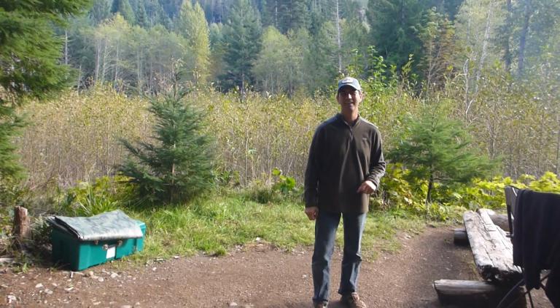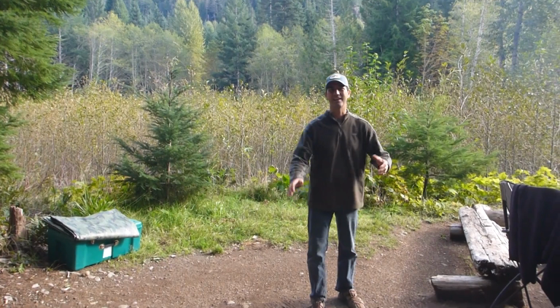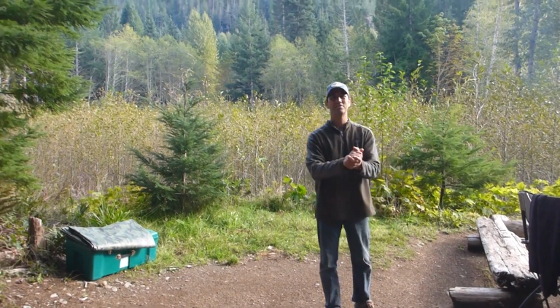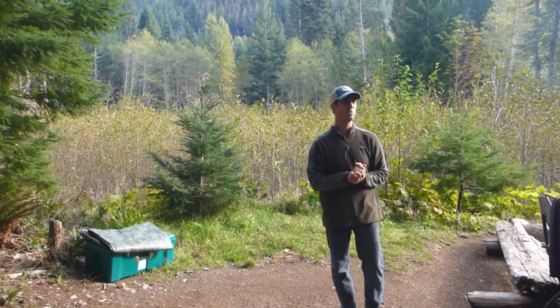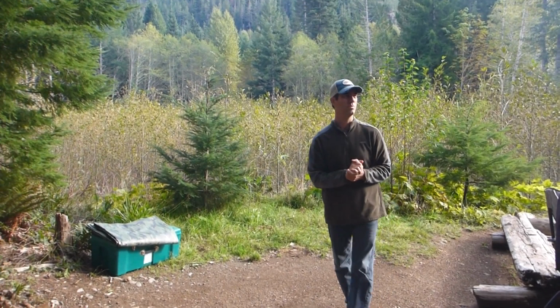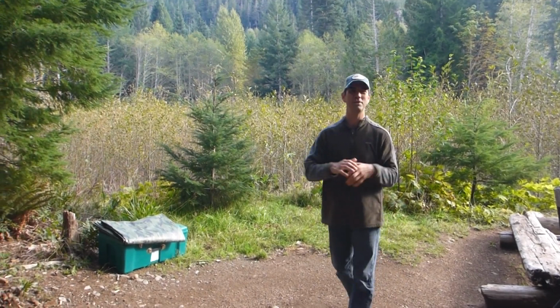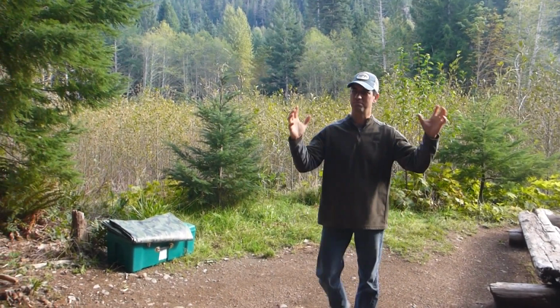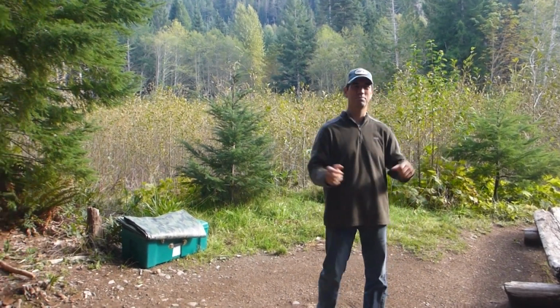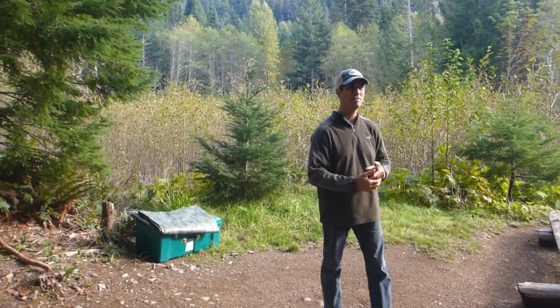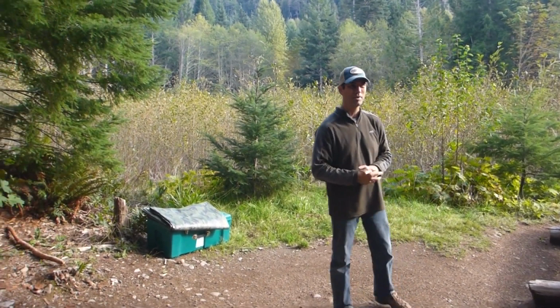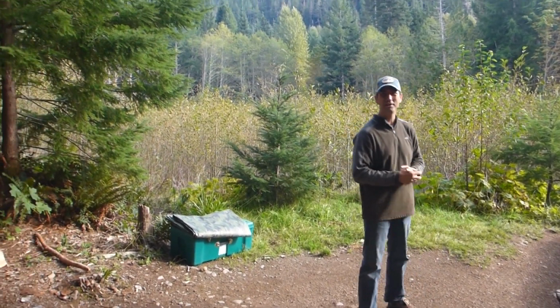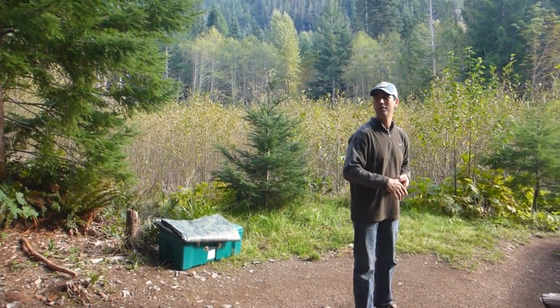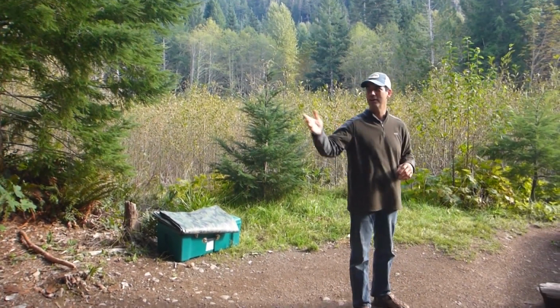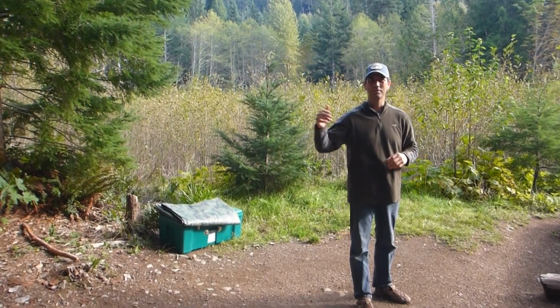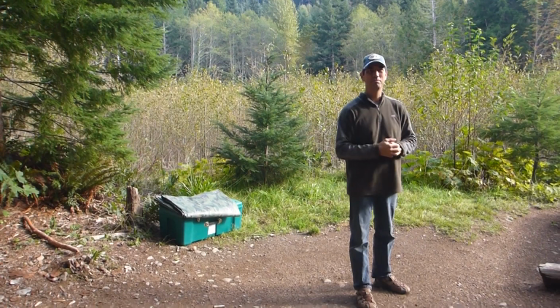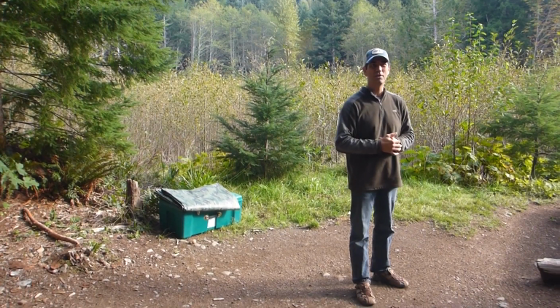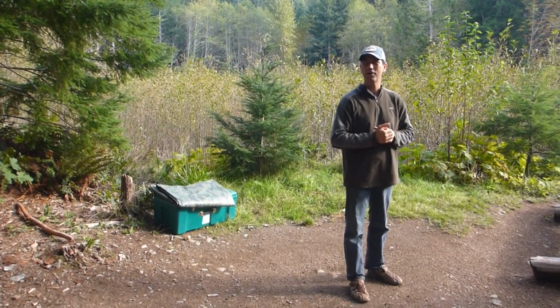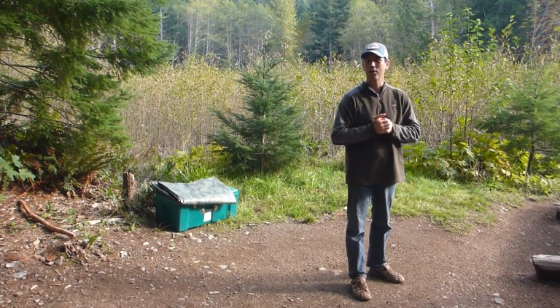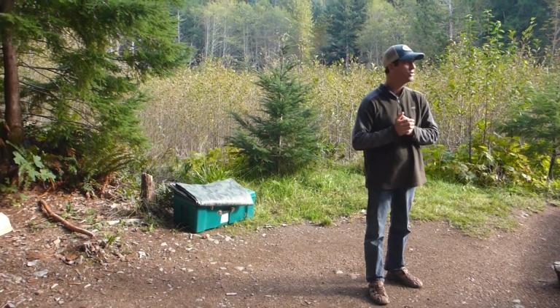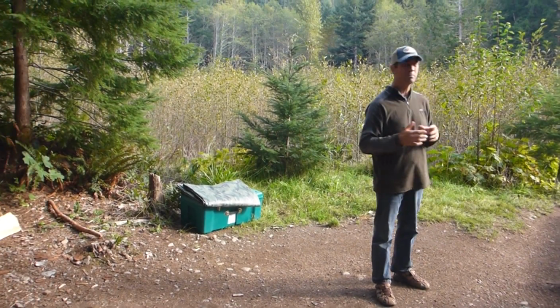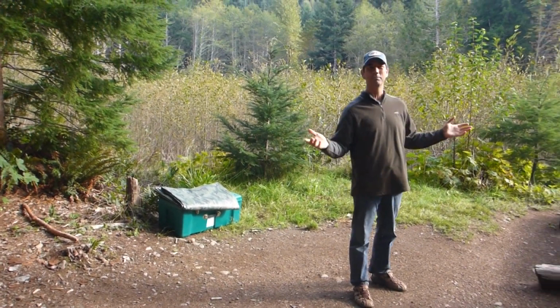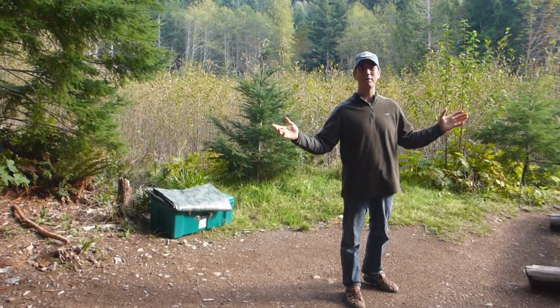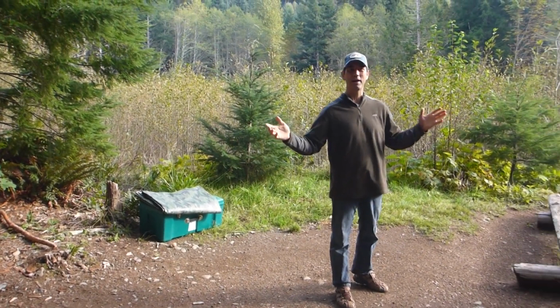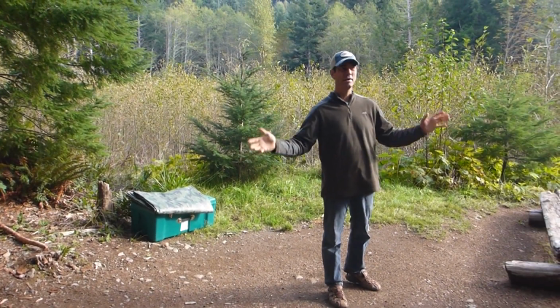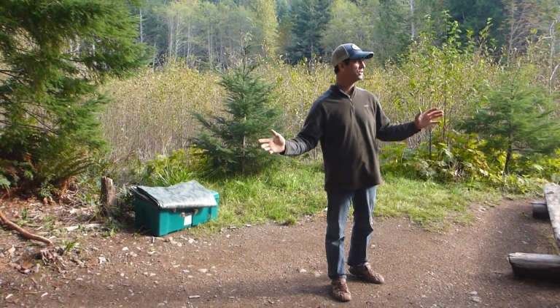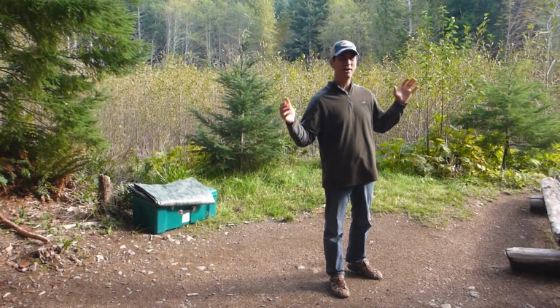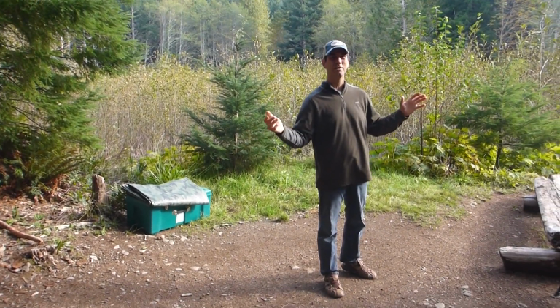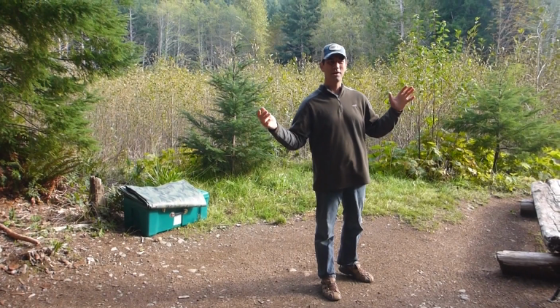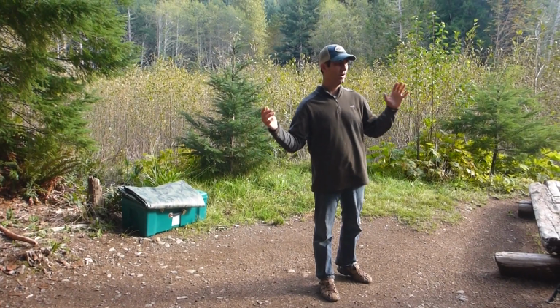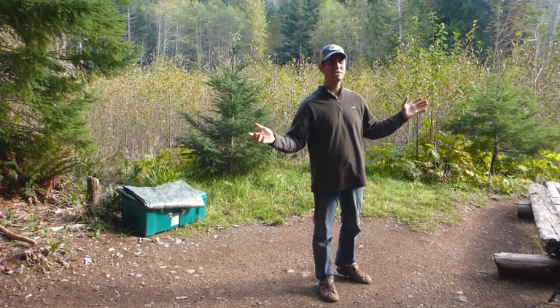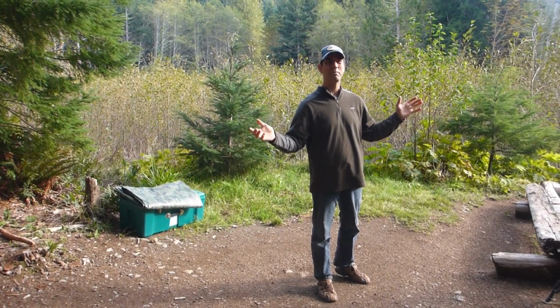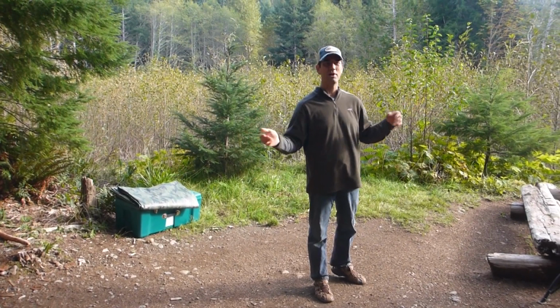All right, so this video is primarily for my brother Eldon — a video of our new trailer. But before we do that, I've got to show you our awesome camping spot.